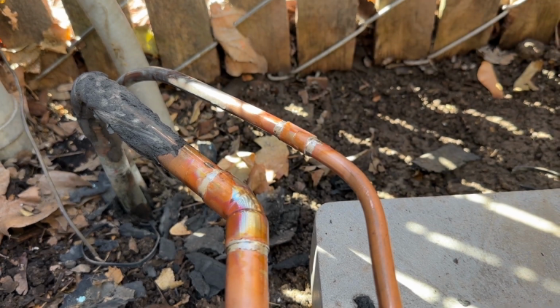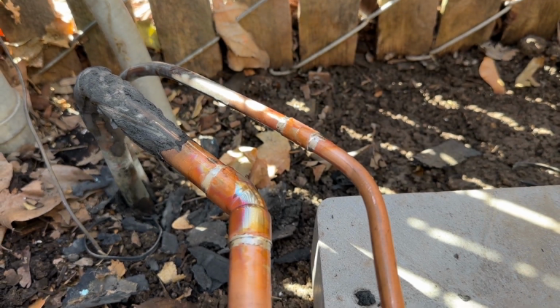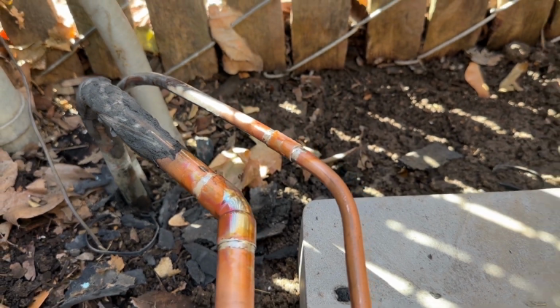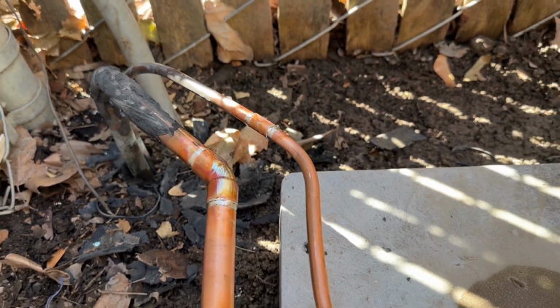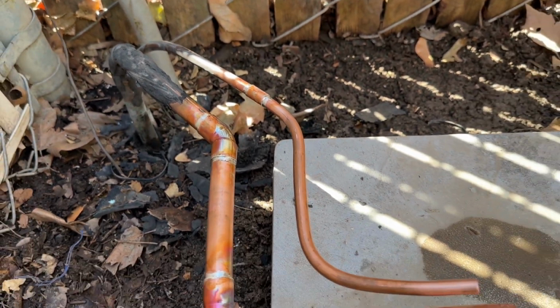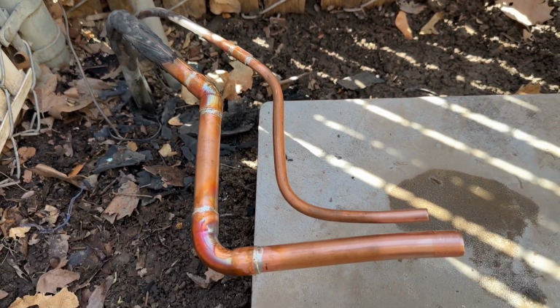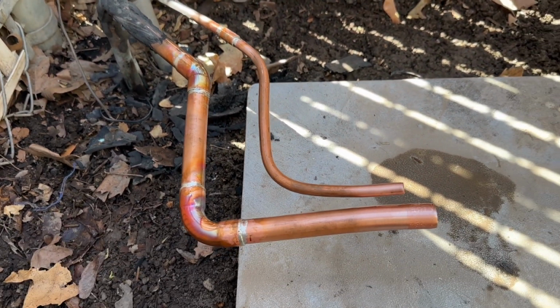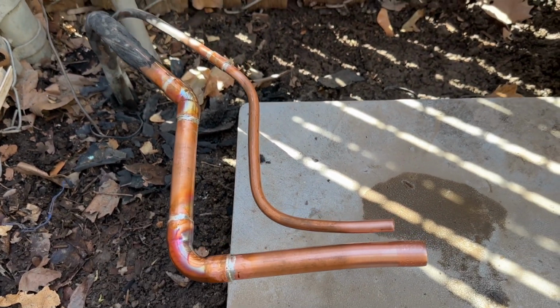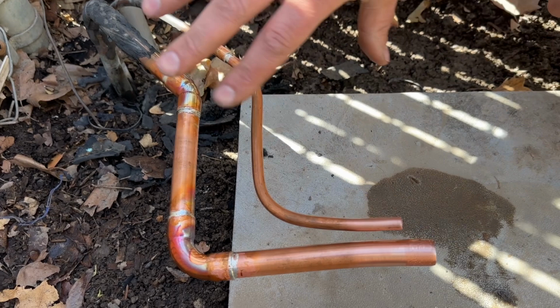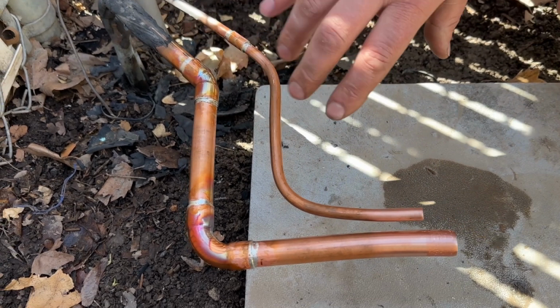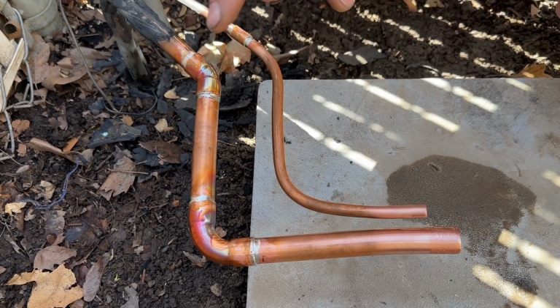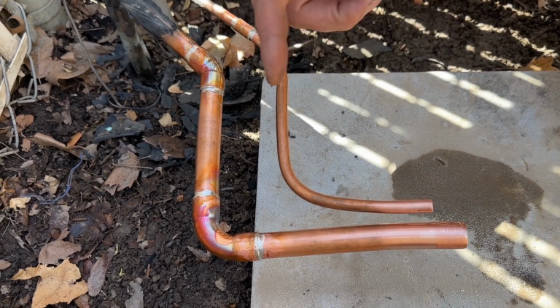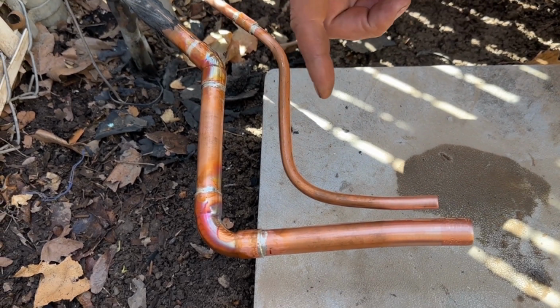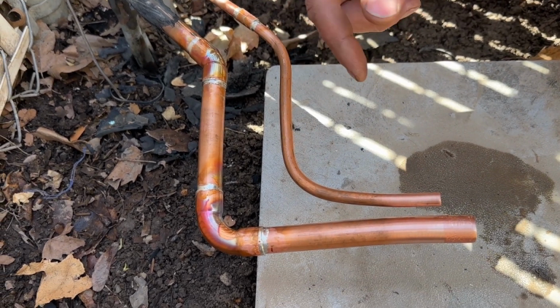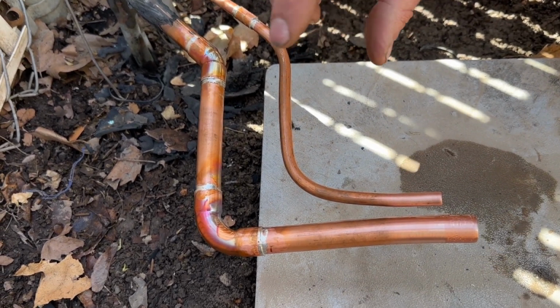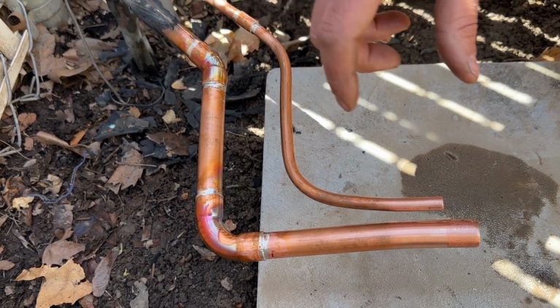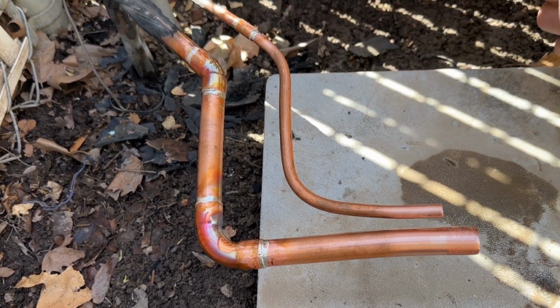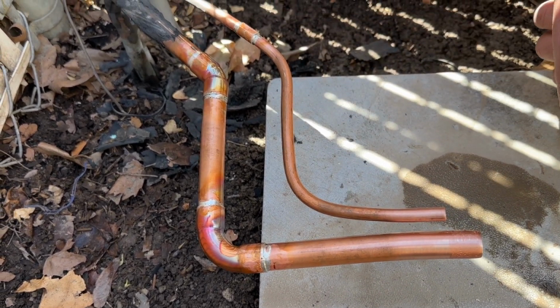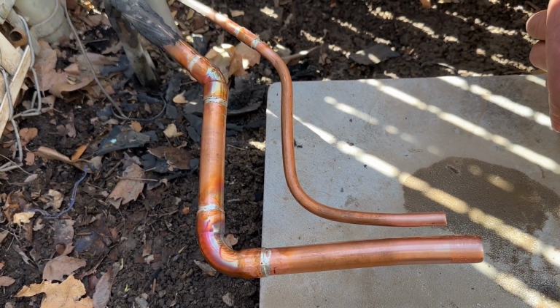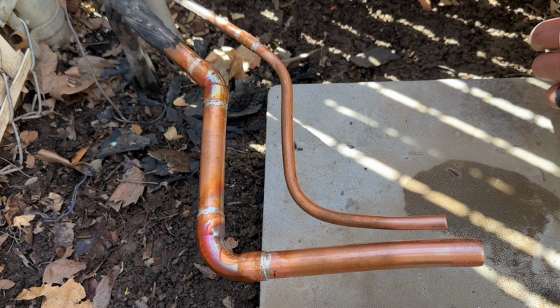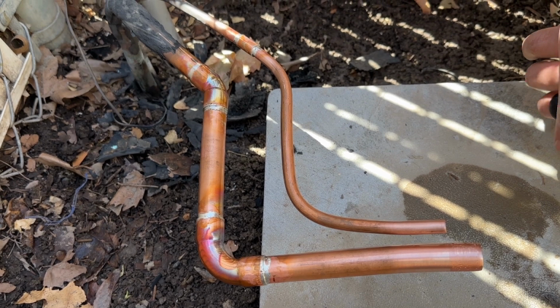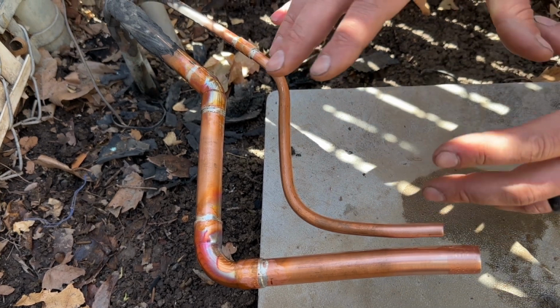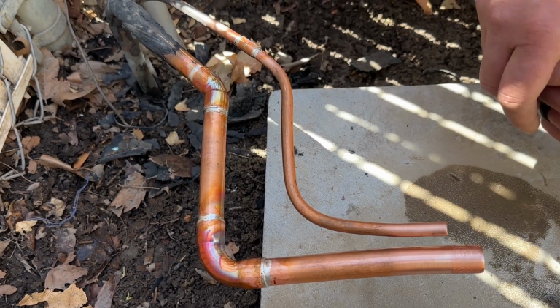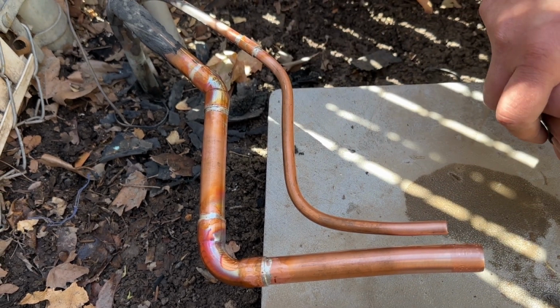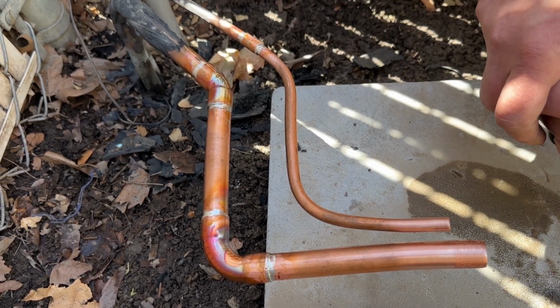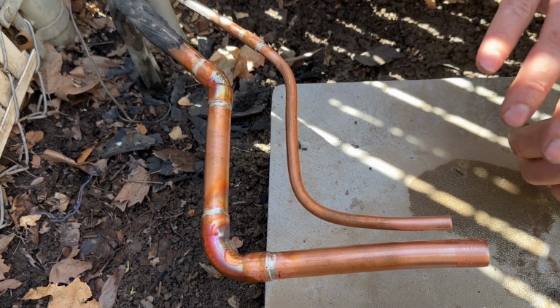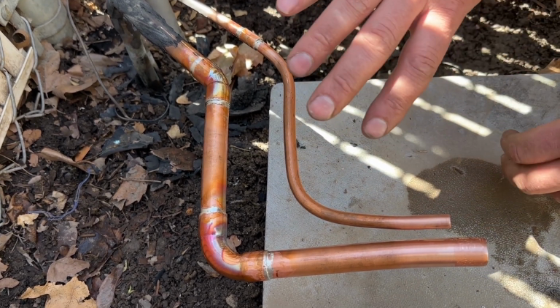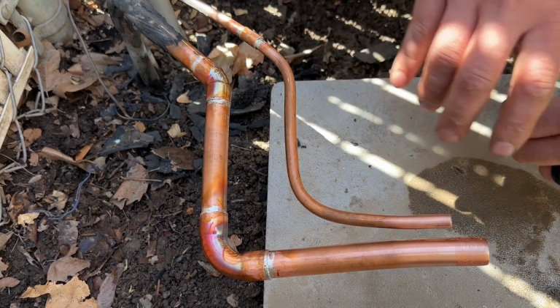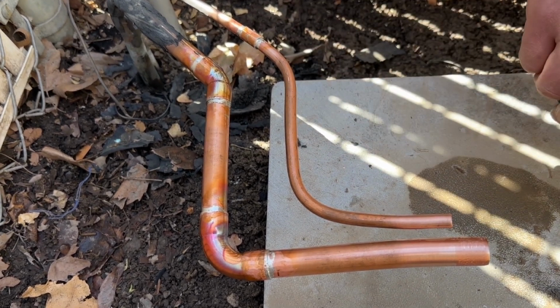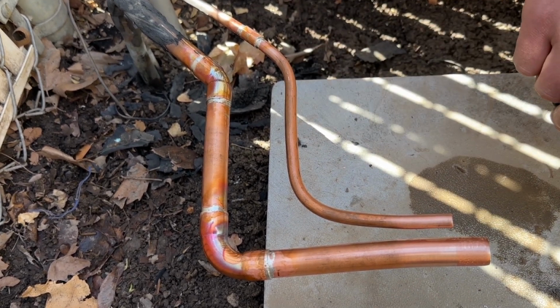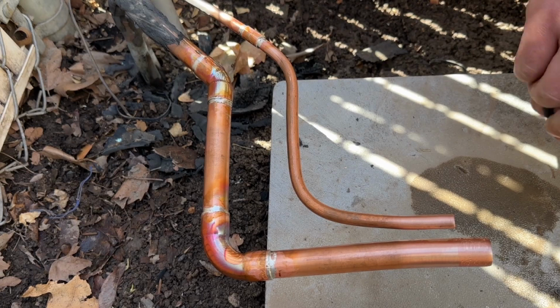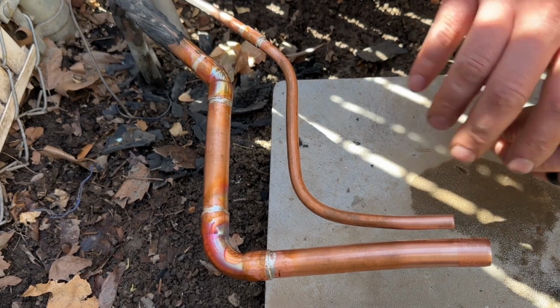We're going to wipe all of these down and do a manual inspection with our mirror, and then obviously we're going to do our pressure test once our unit is soldered to the piping.